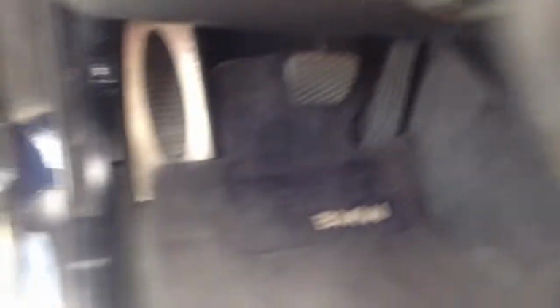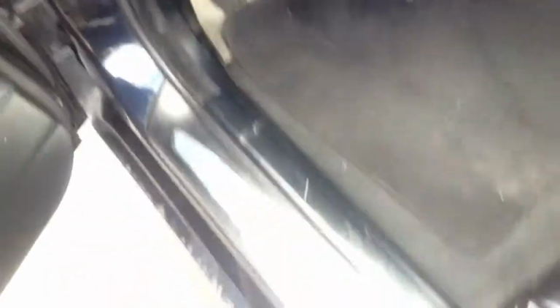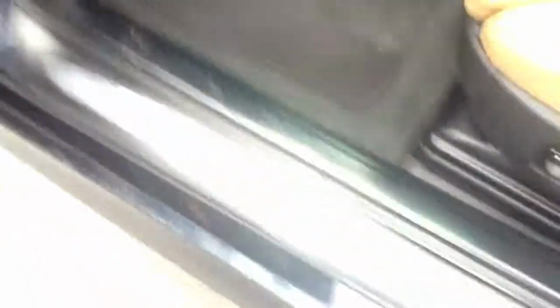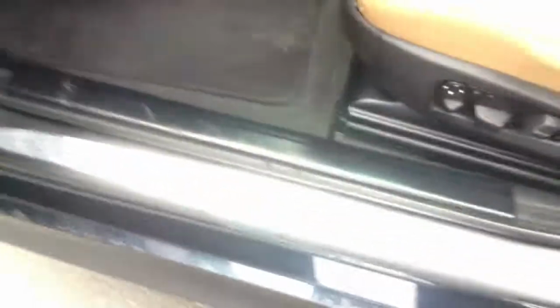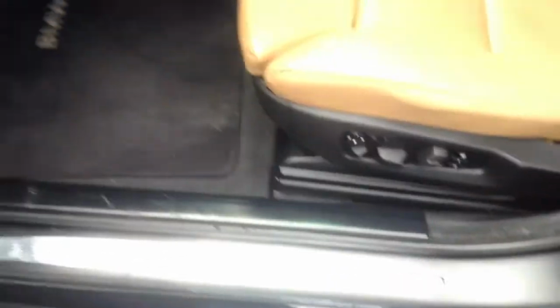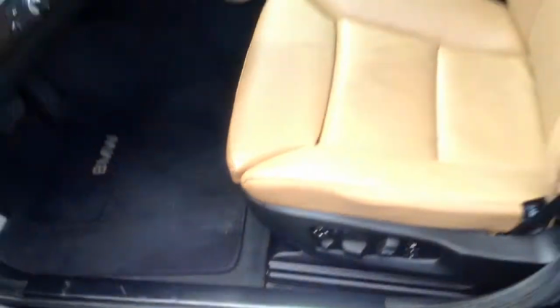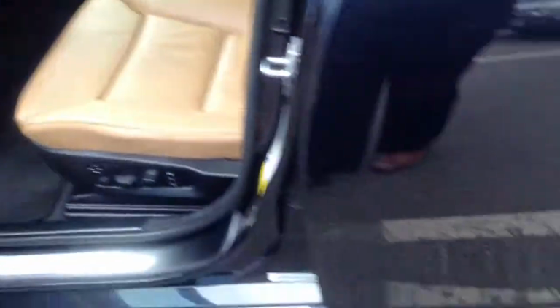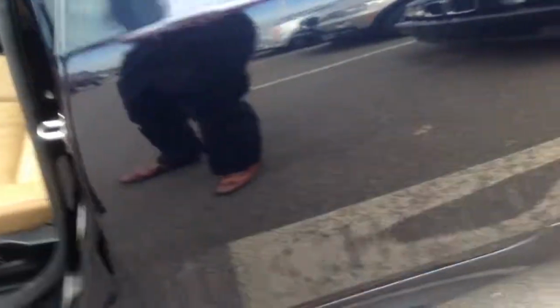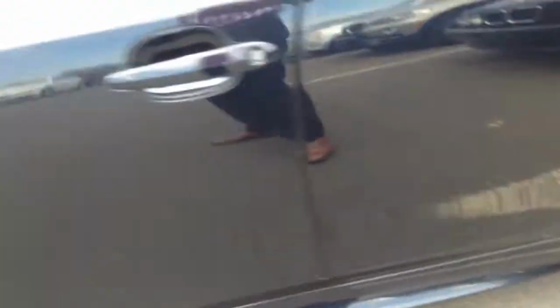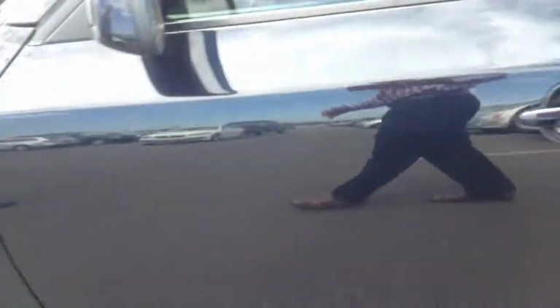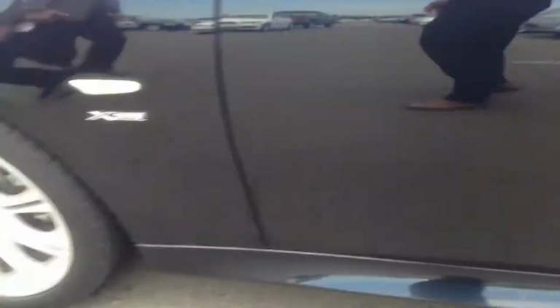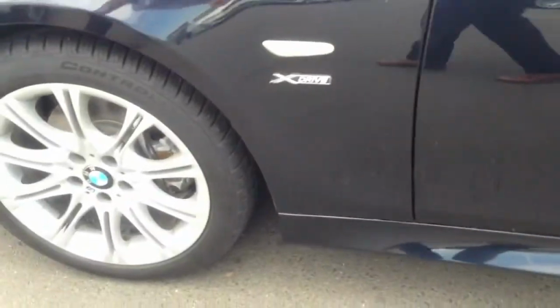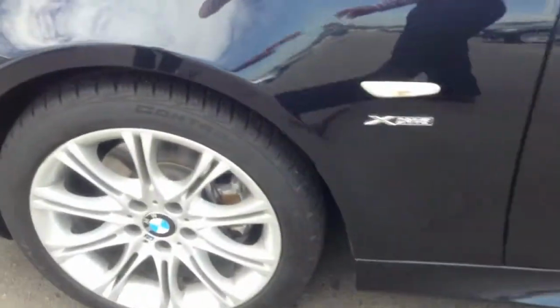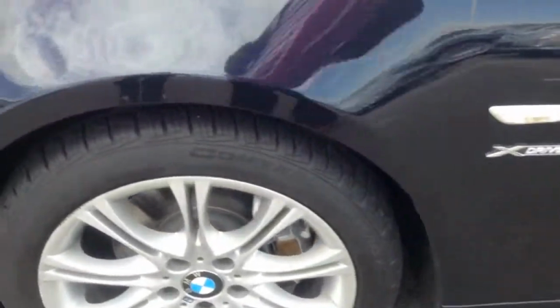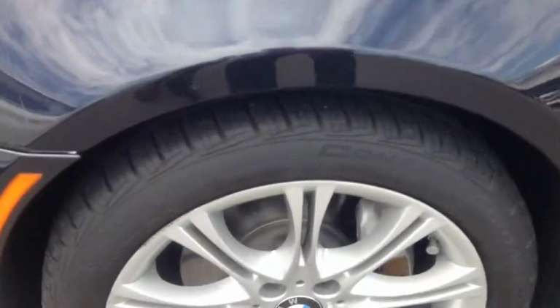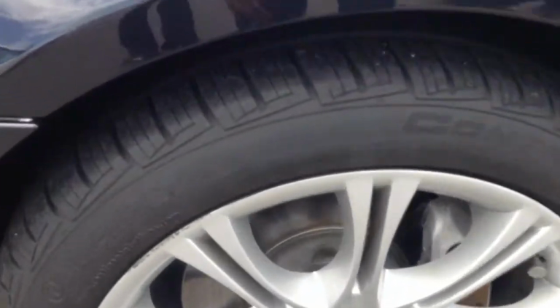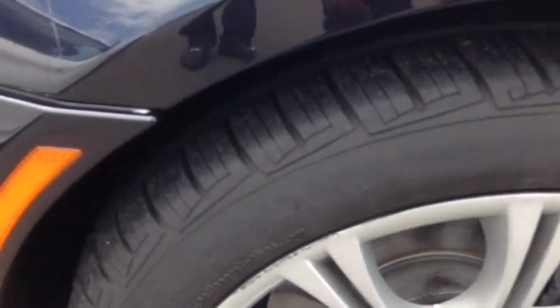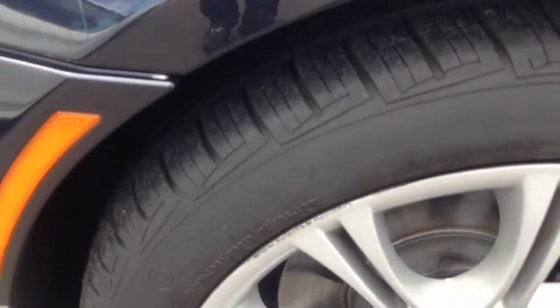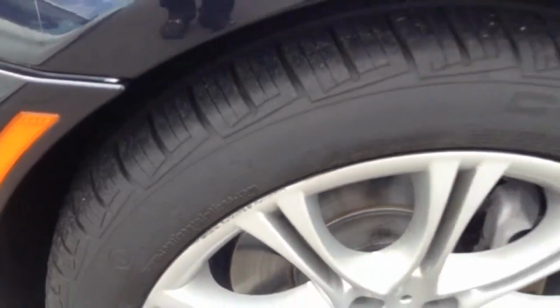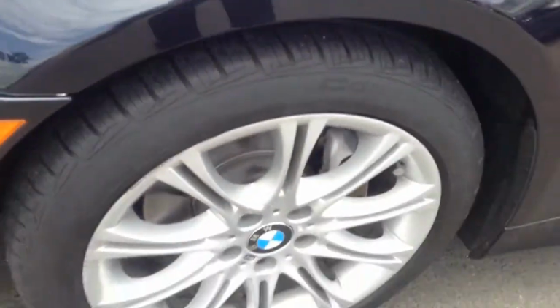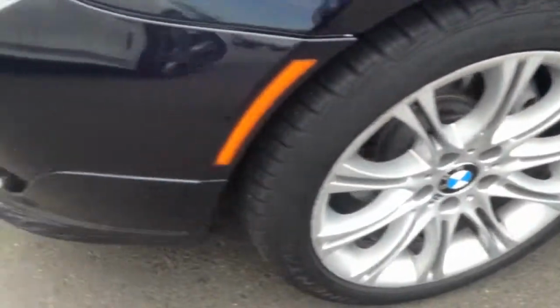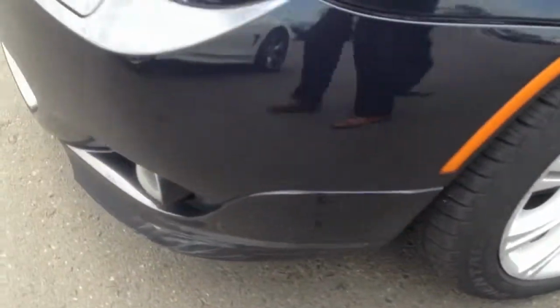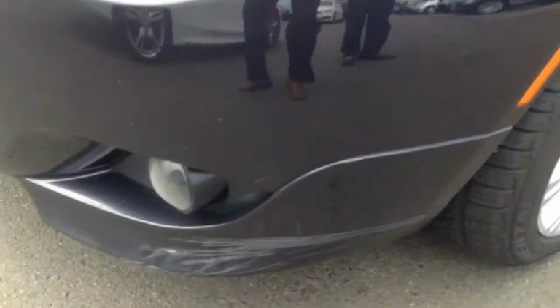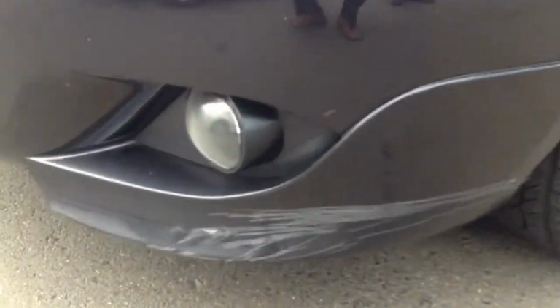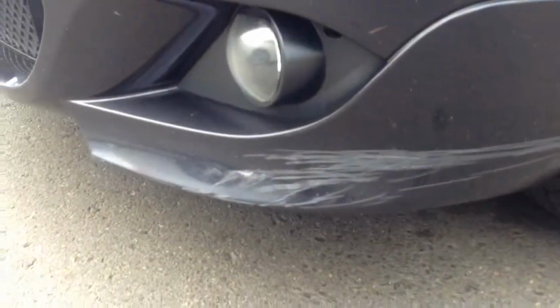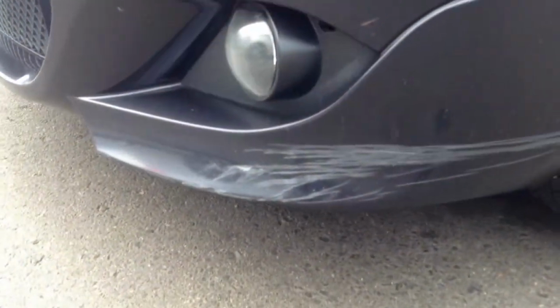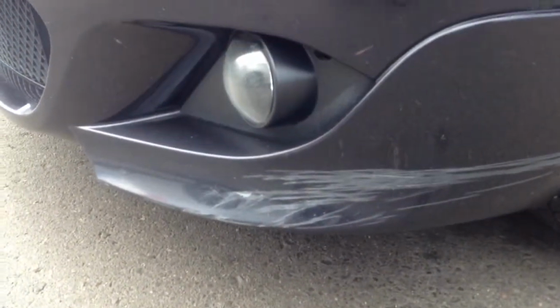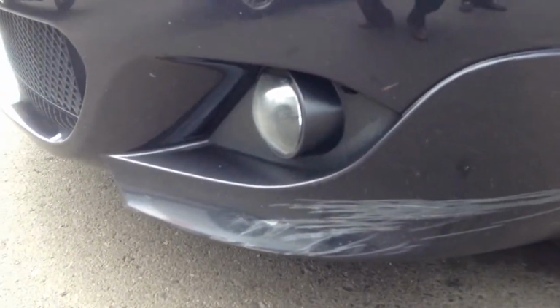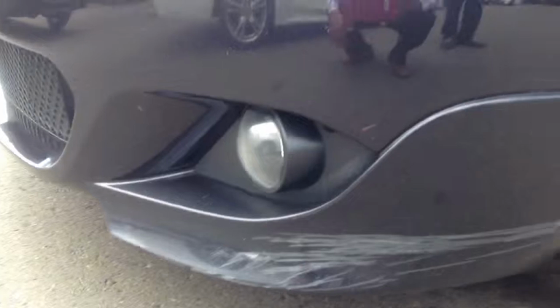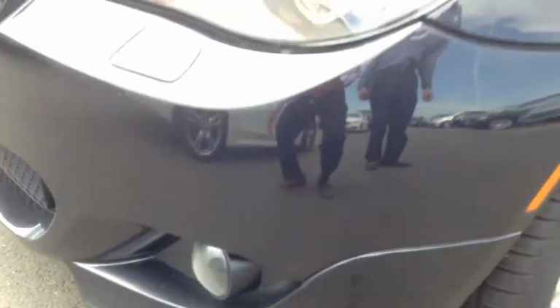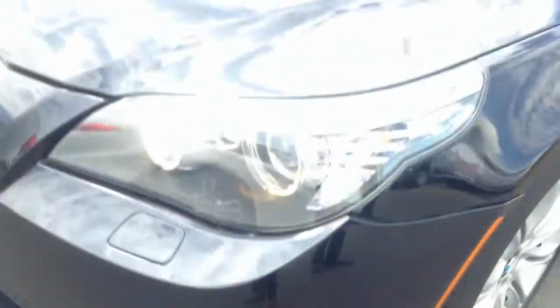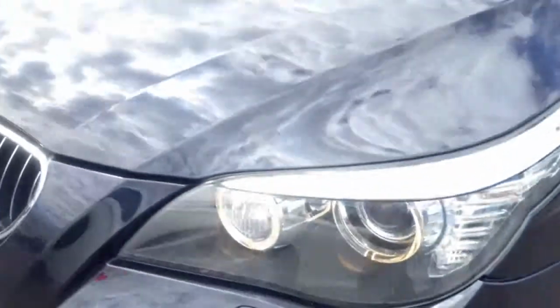It definitely is an M Sport. Now the only thing that I saw is a little bit of road rash here on this tire, and then a little bit of wear there on the bottom bumper.